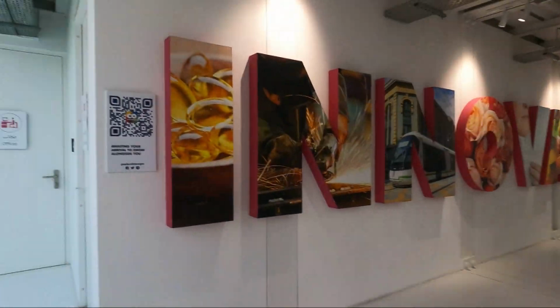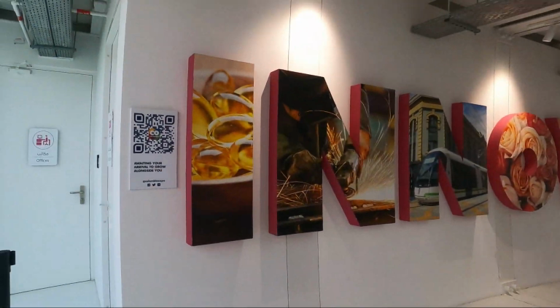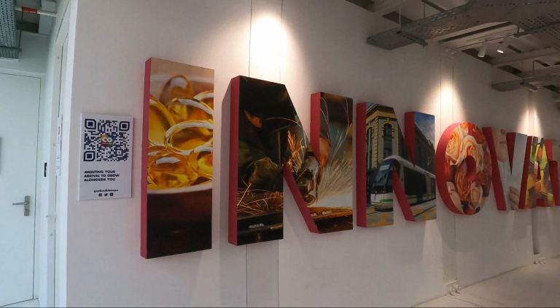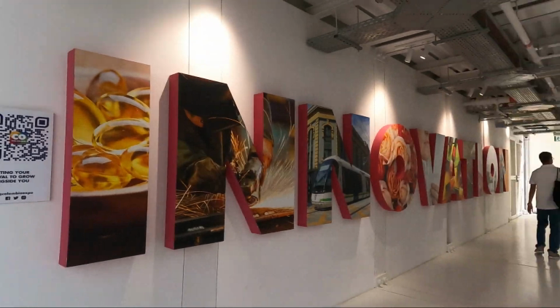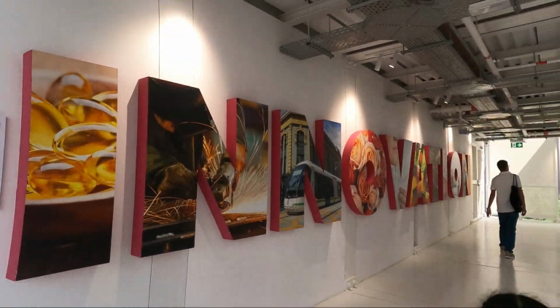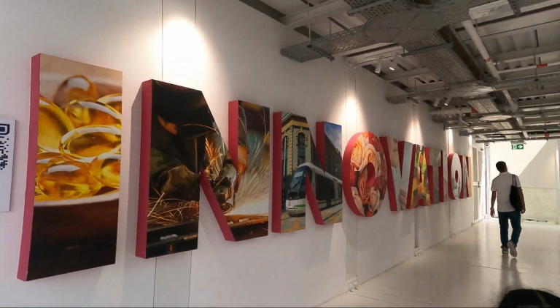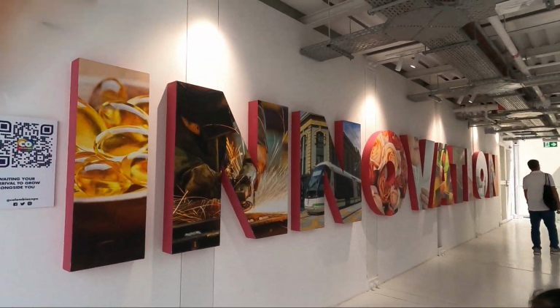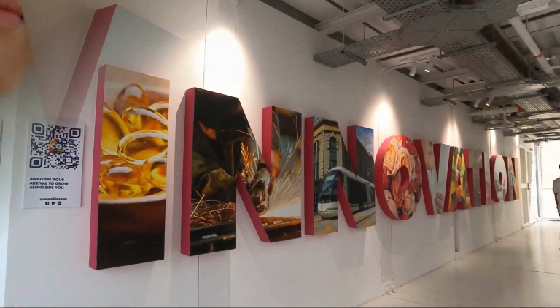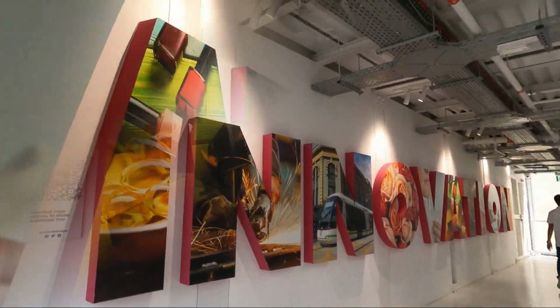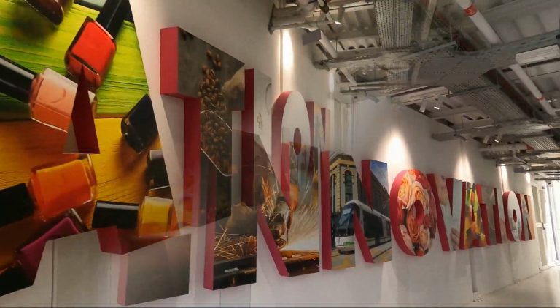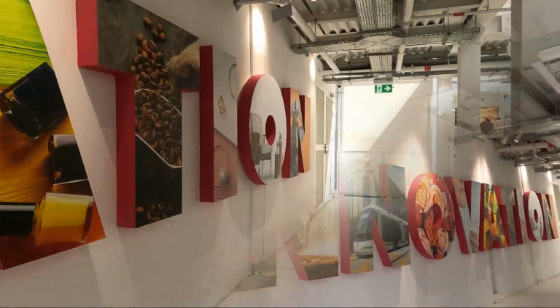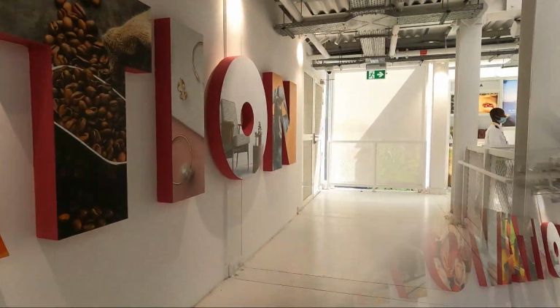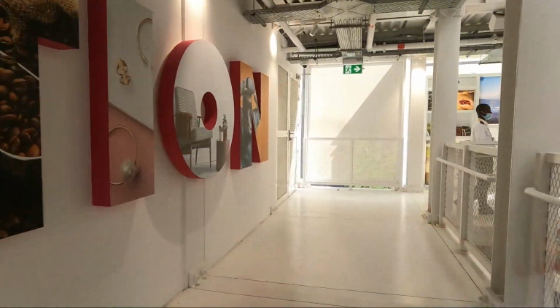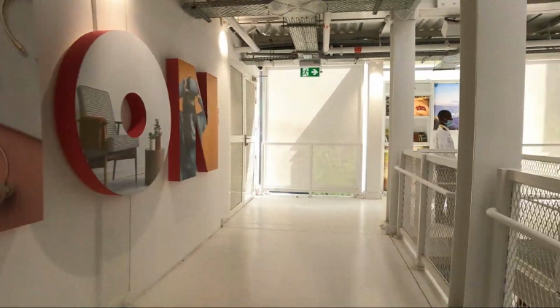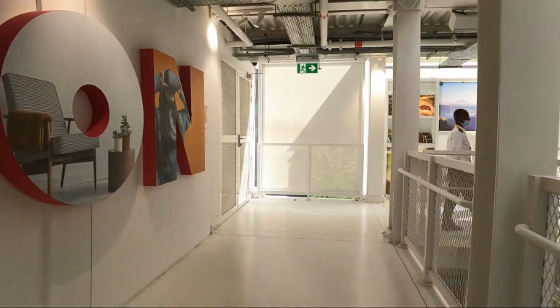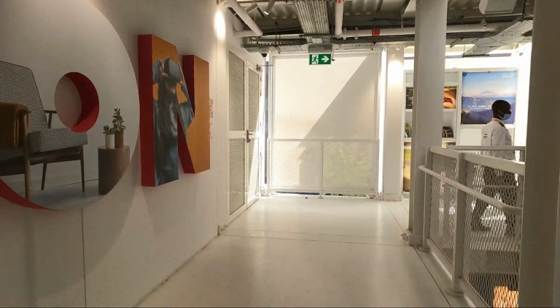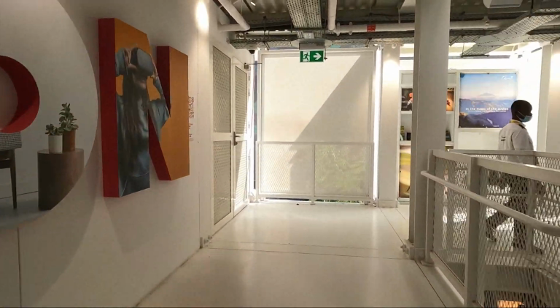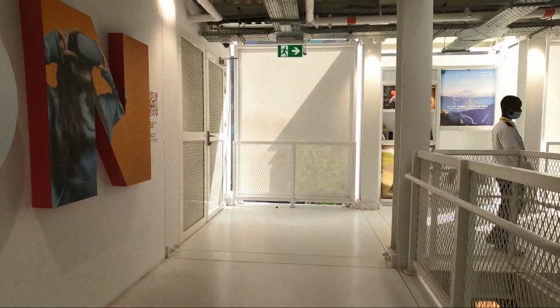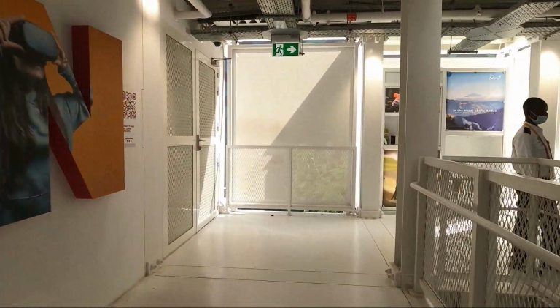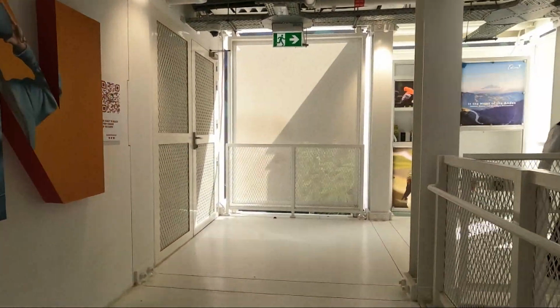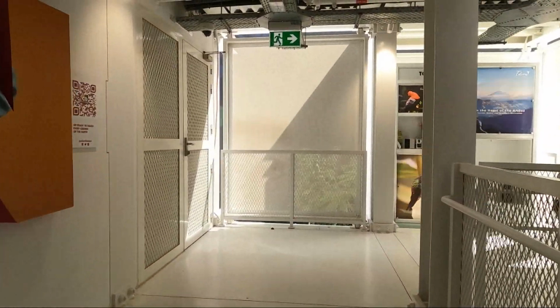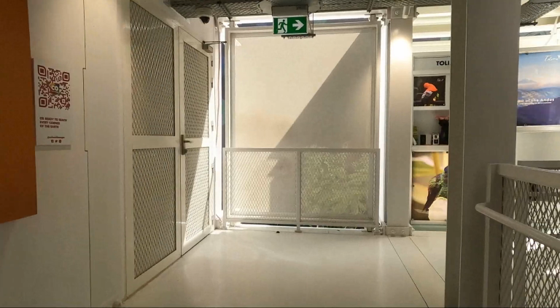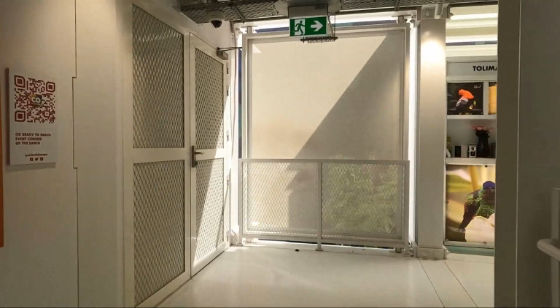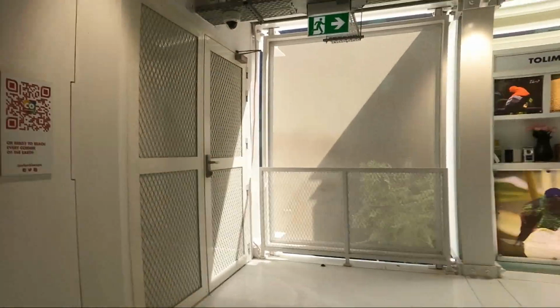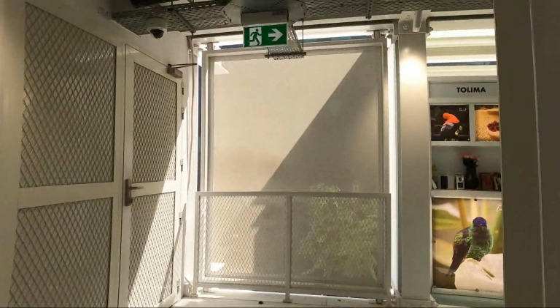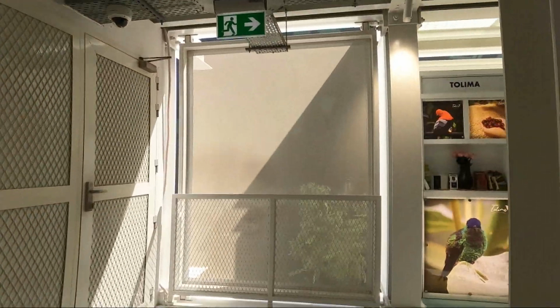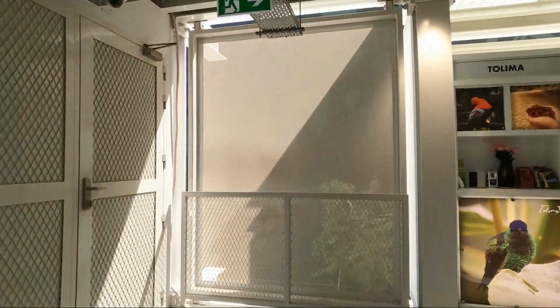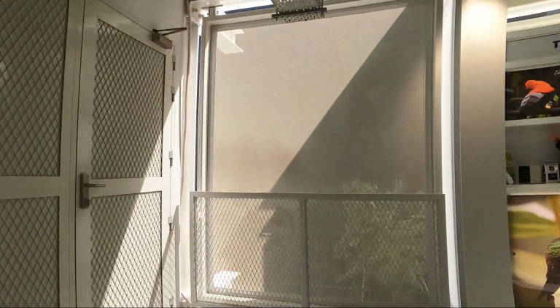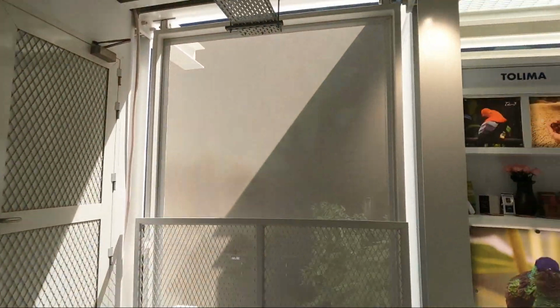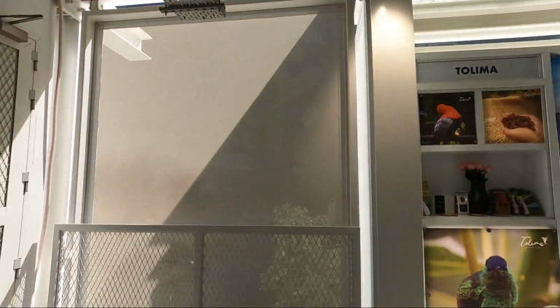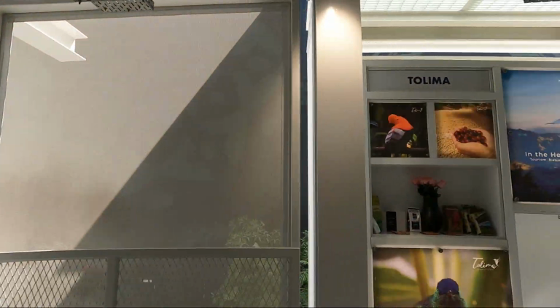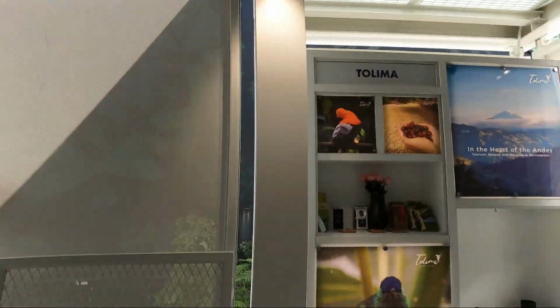Oh, wait, baby. Stand there. Come on, ma. It's still up. Still up? Oh my God. There's four stairs.